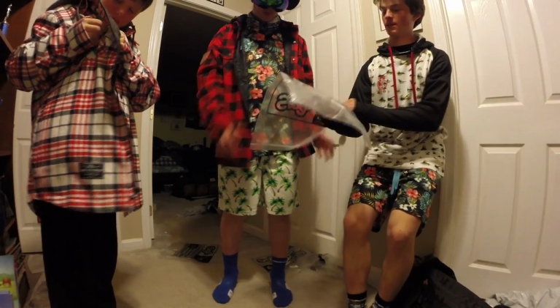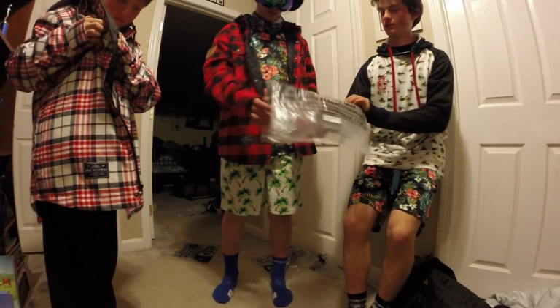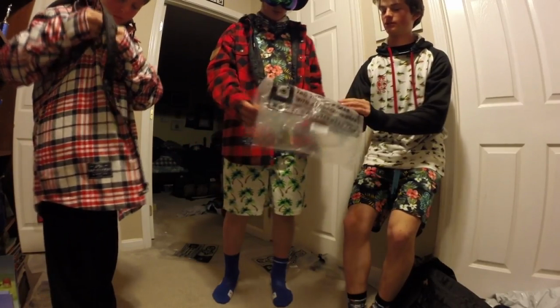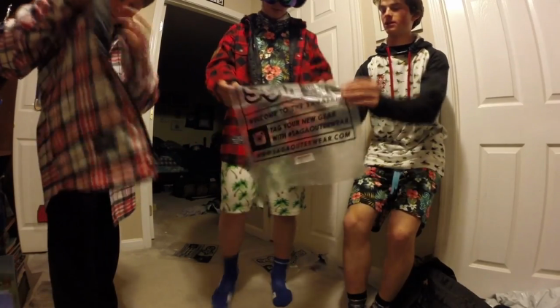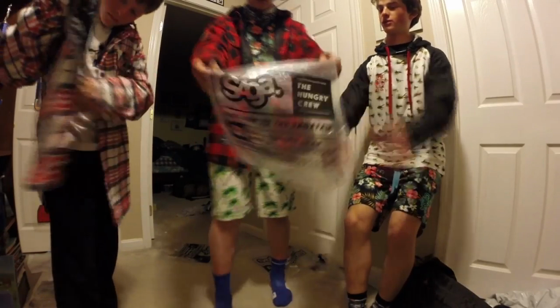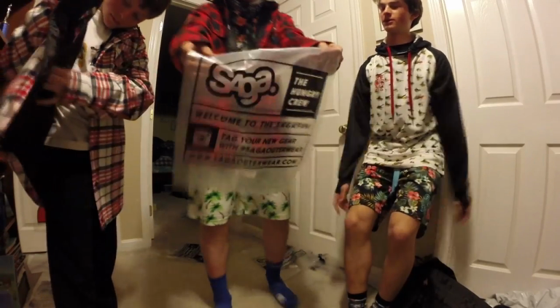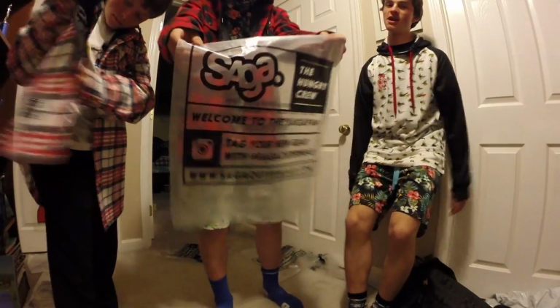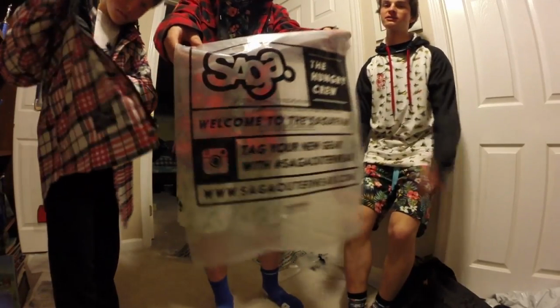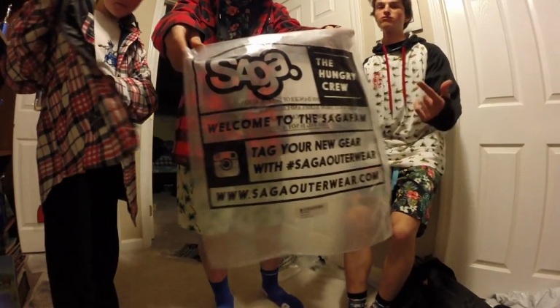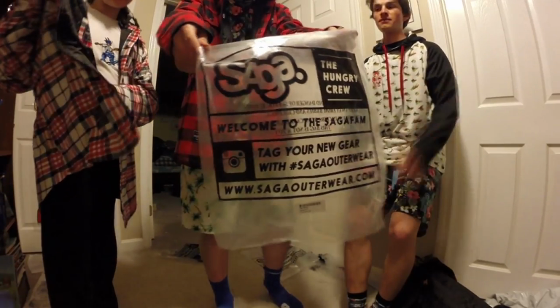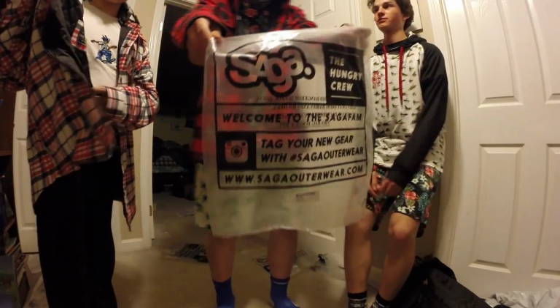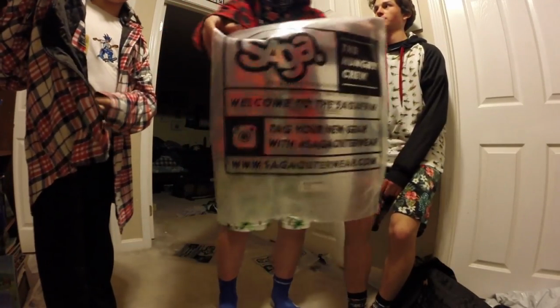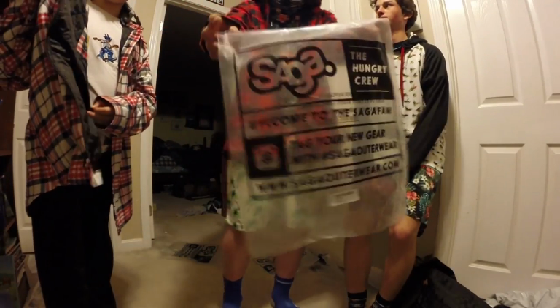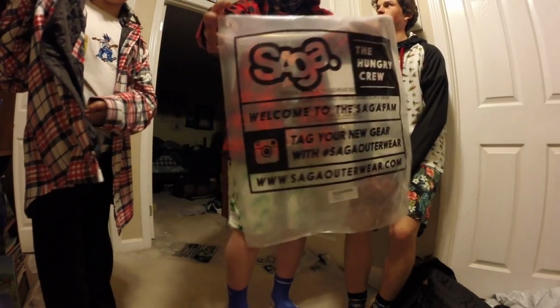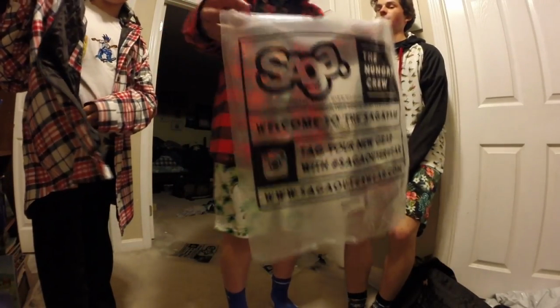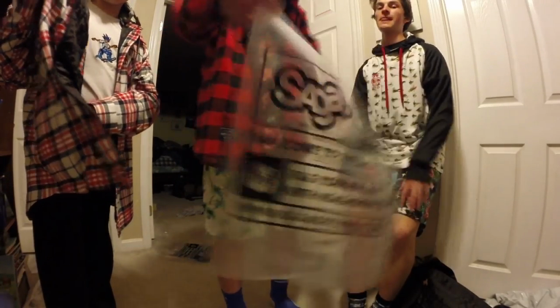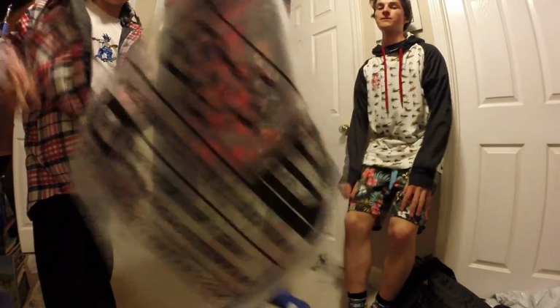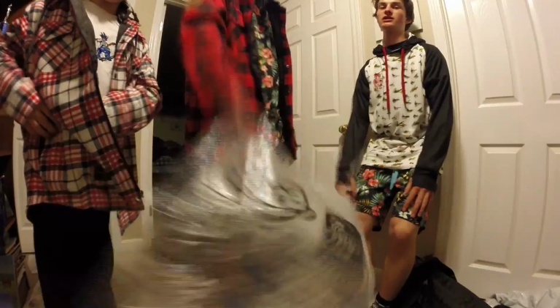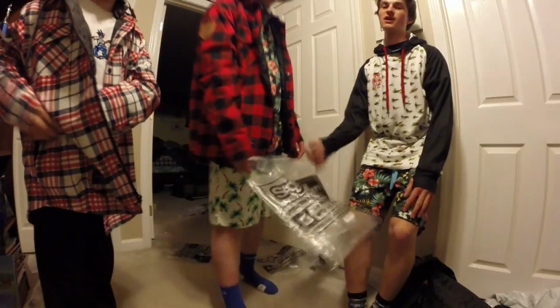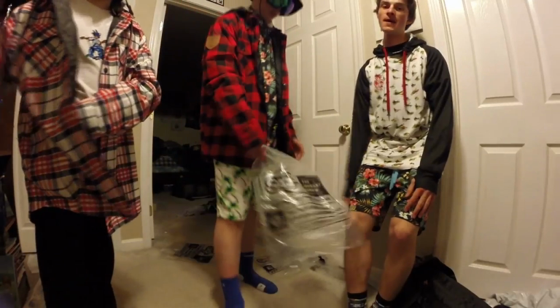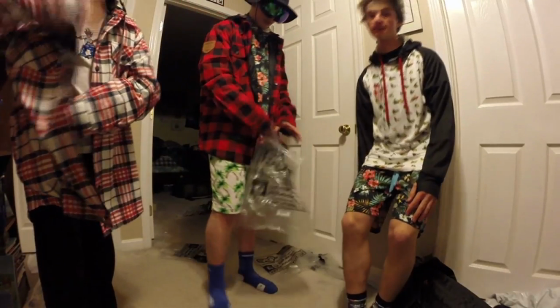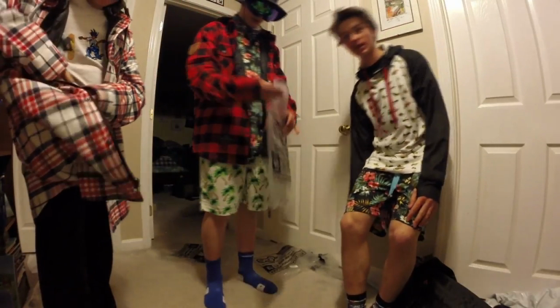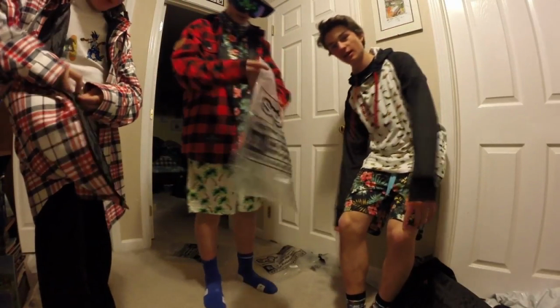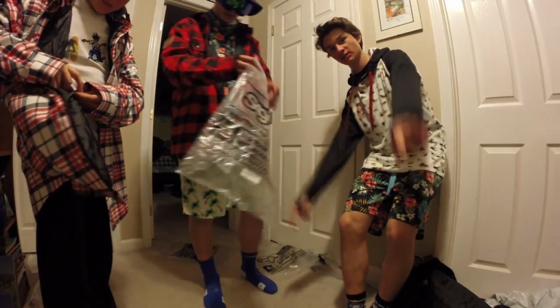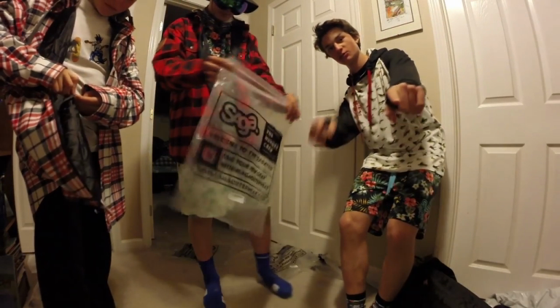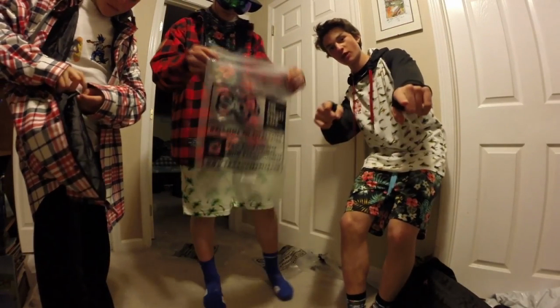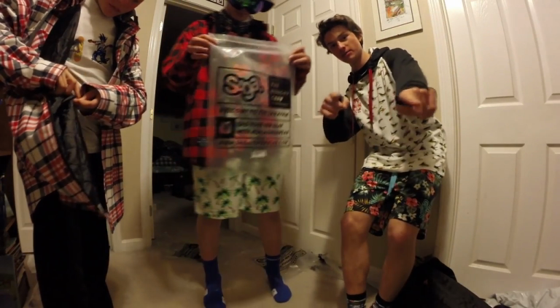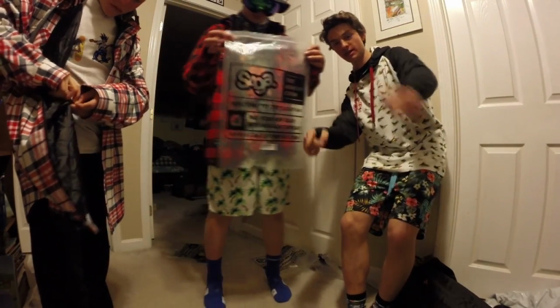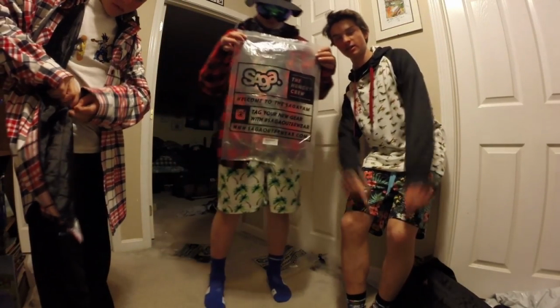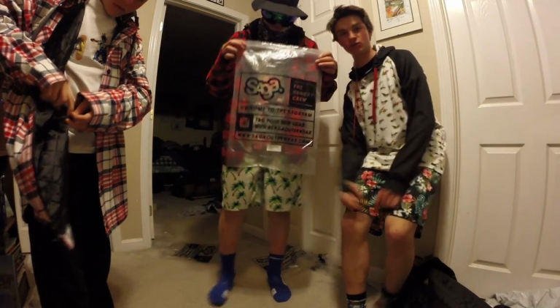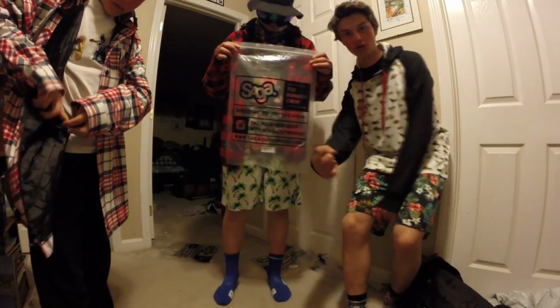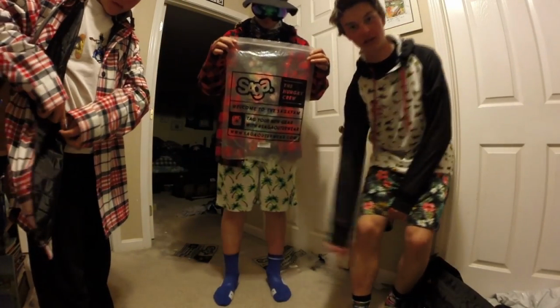Hashtag outerwear! Go follow me — be_rose_99 on Instagram — and subscribe, like, and we'll see you all later.